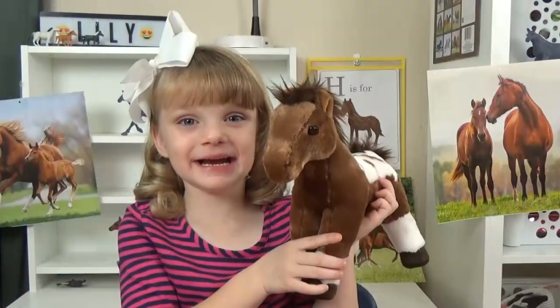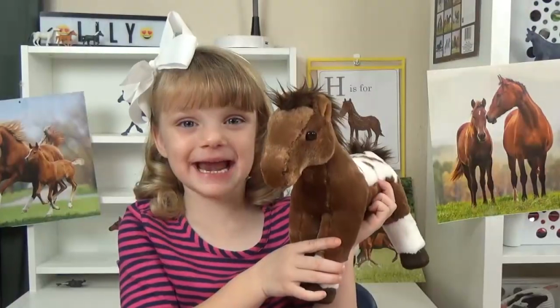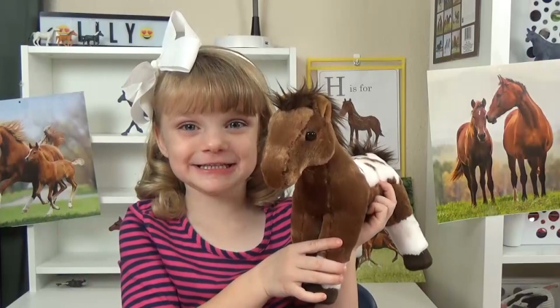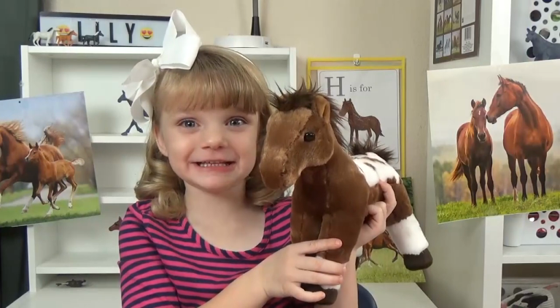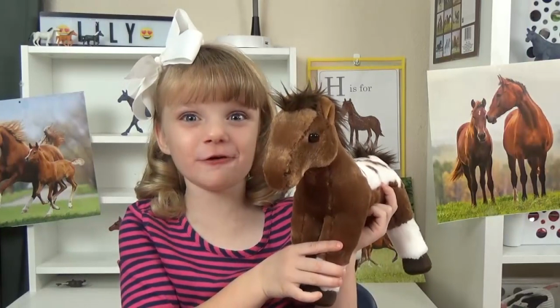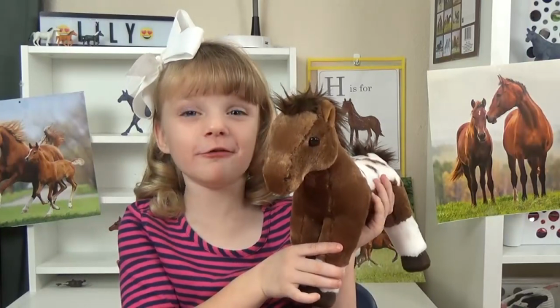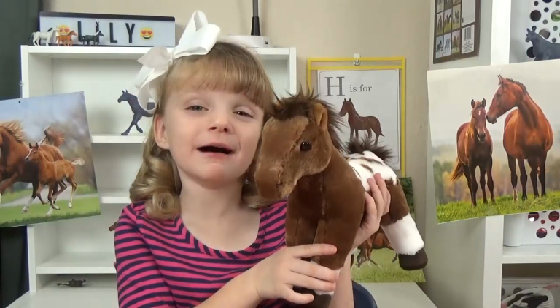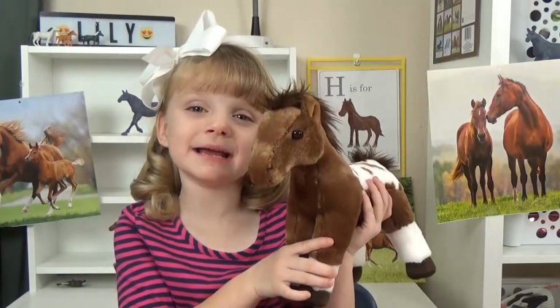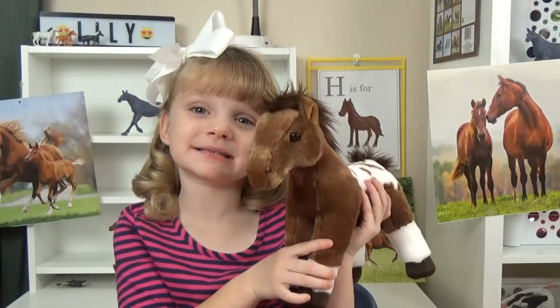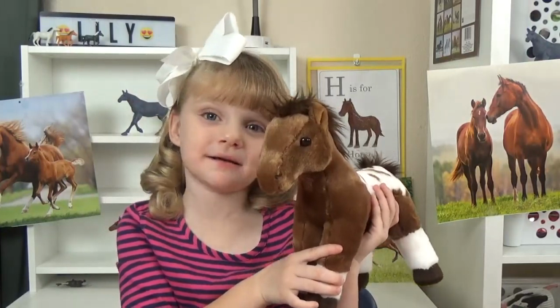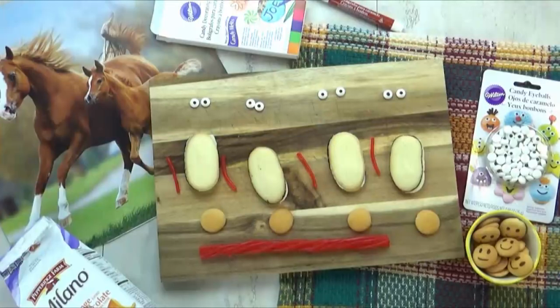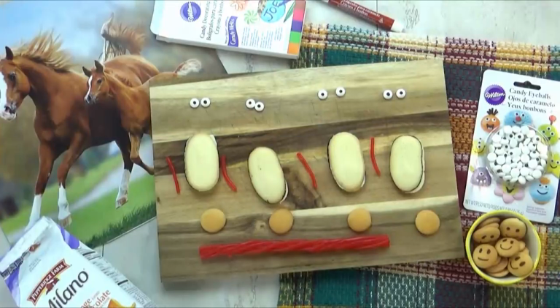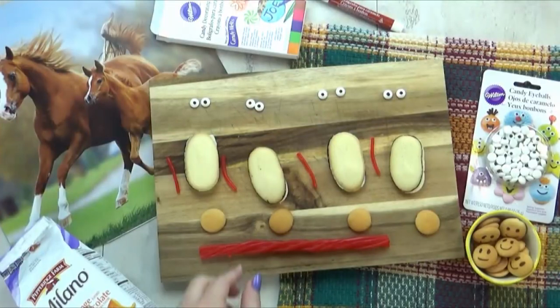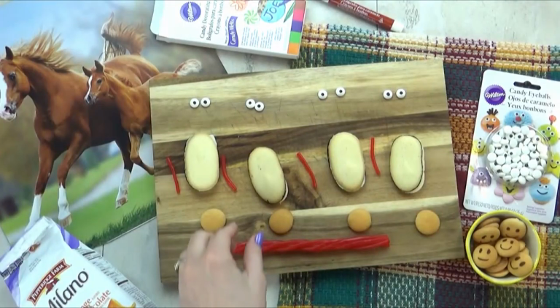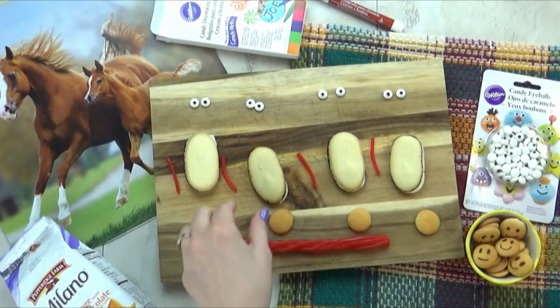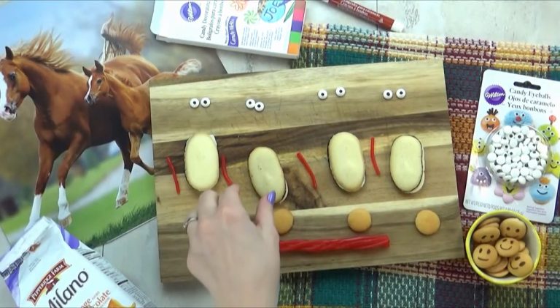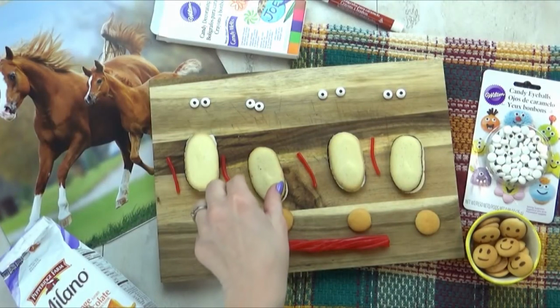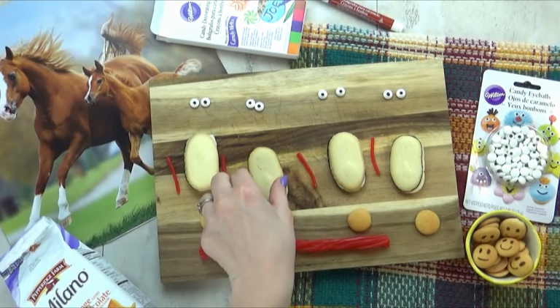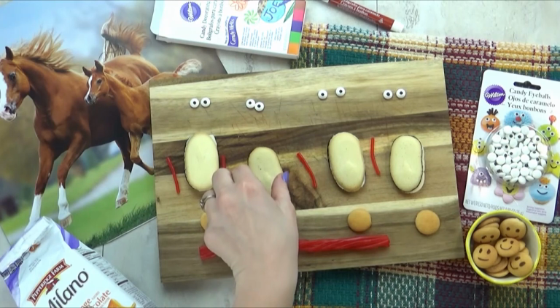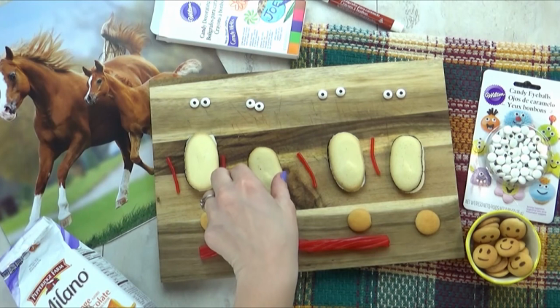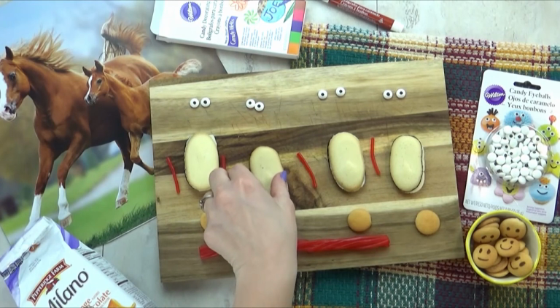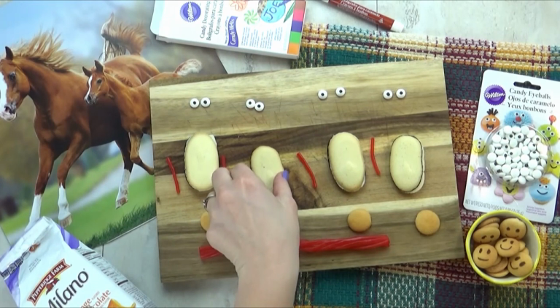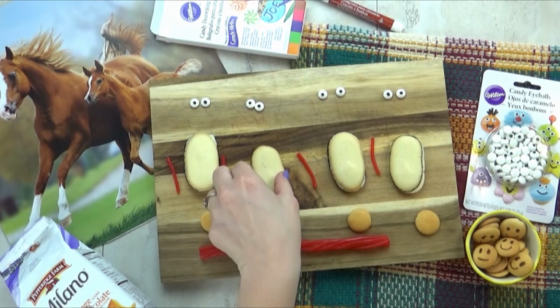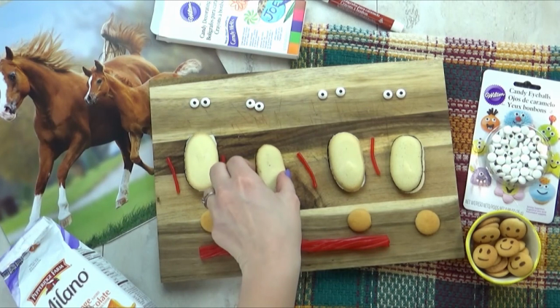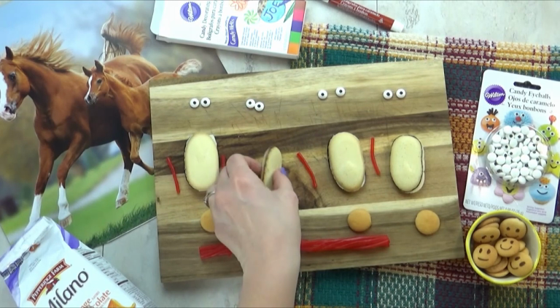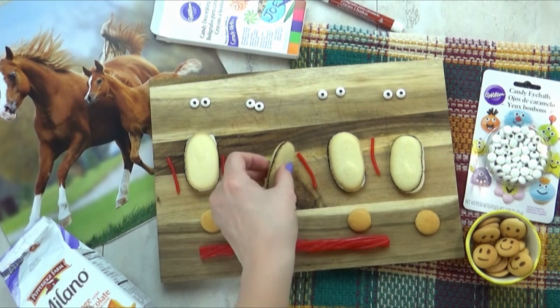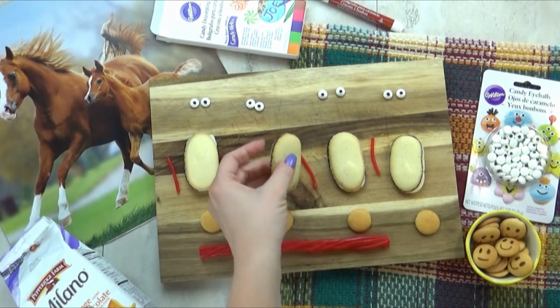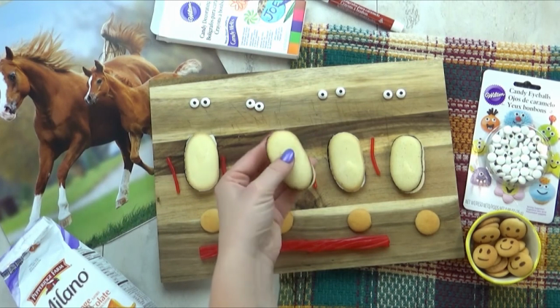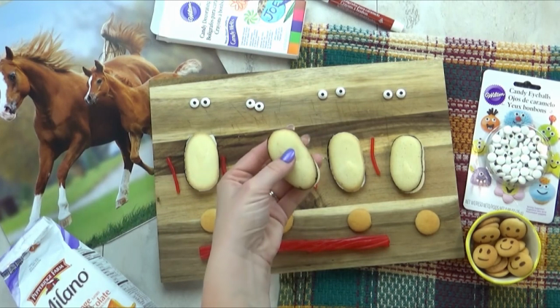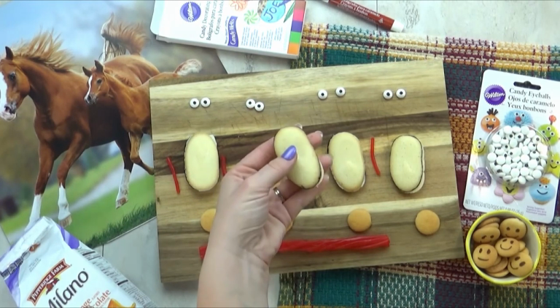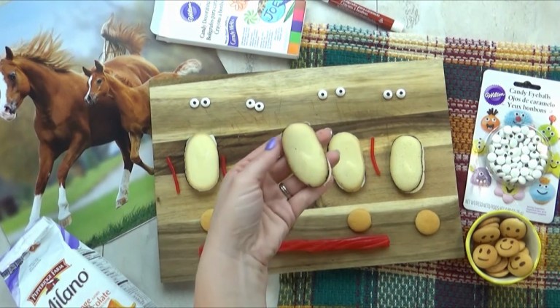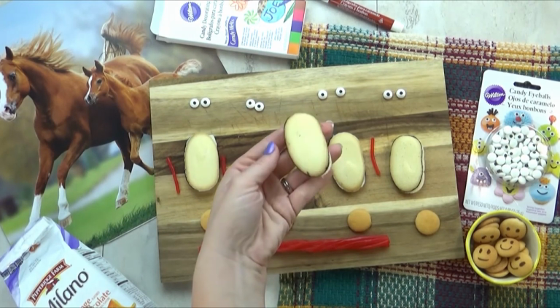And H is for horse. For today's lunch, Lily and I are going to be making an edible craft. These are gonna be no-bake horse cookies.